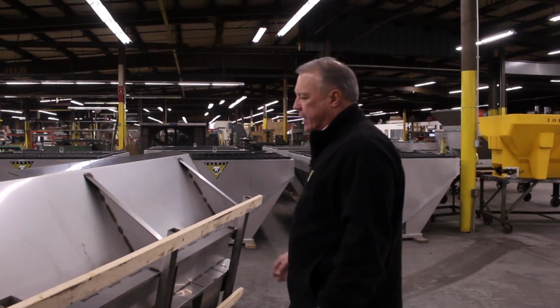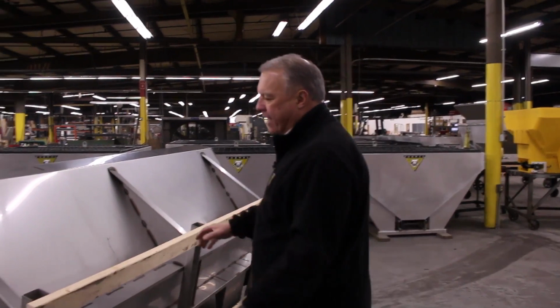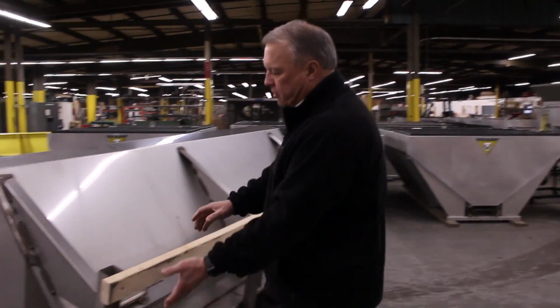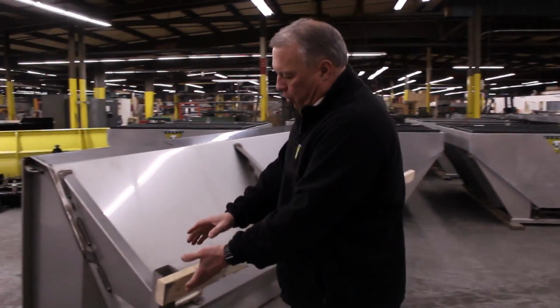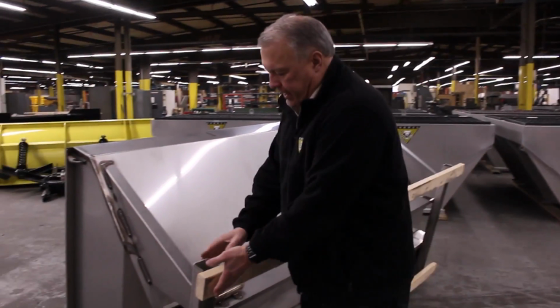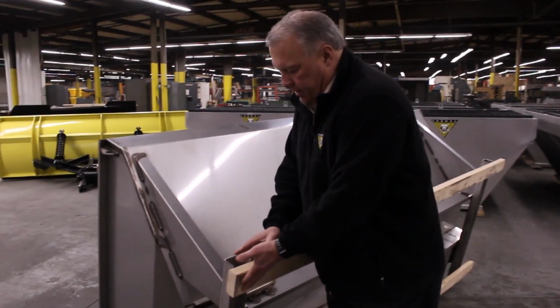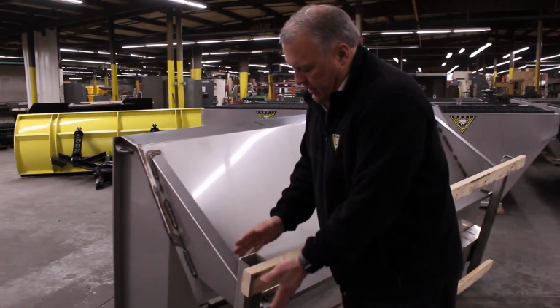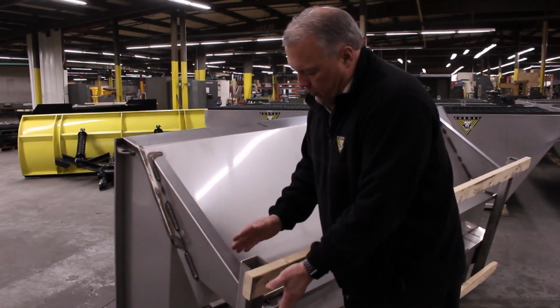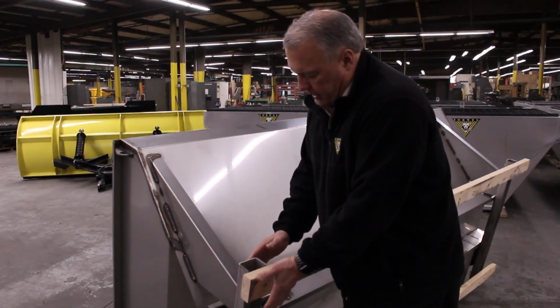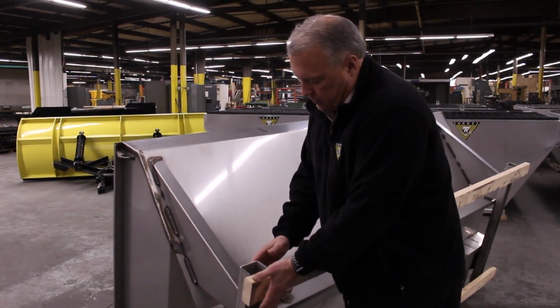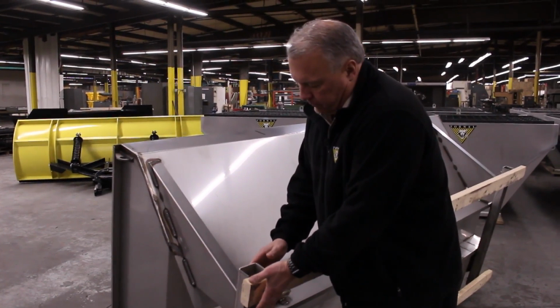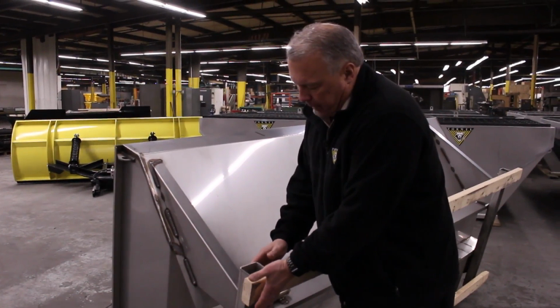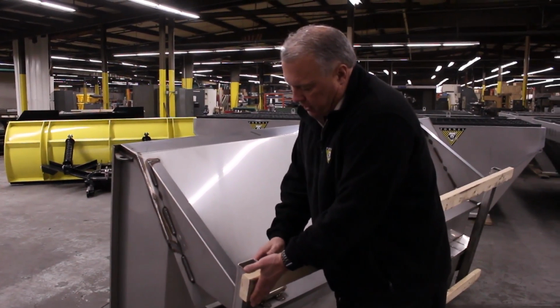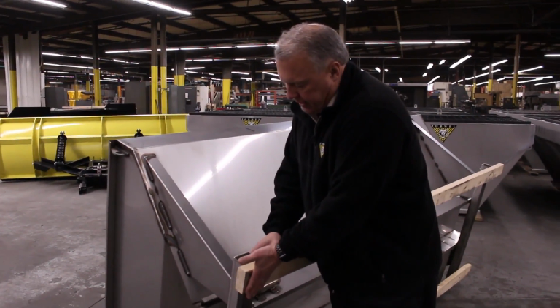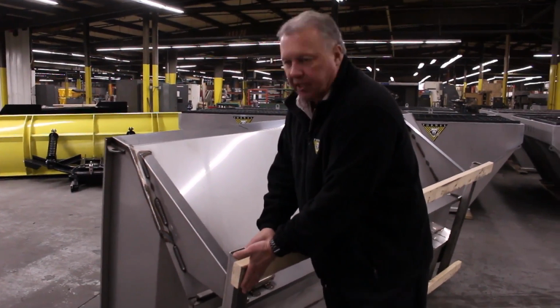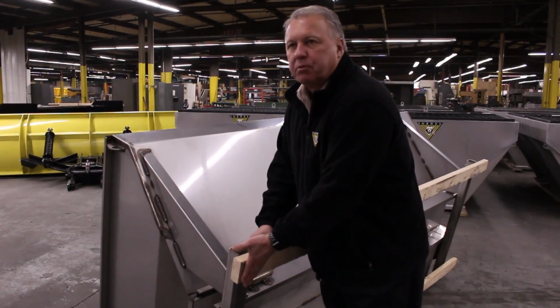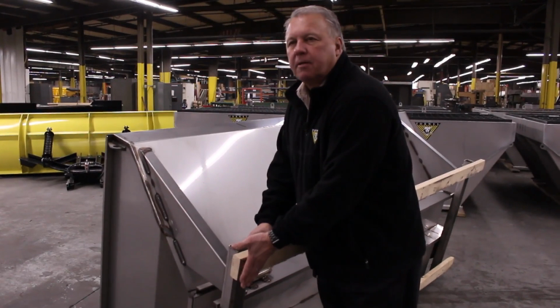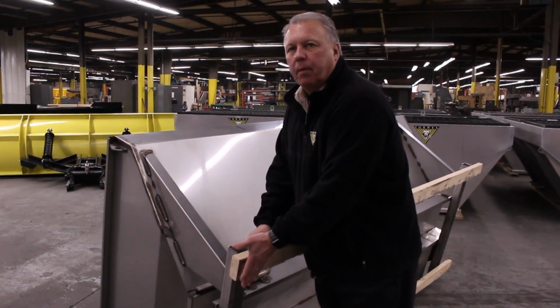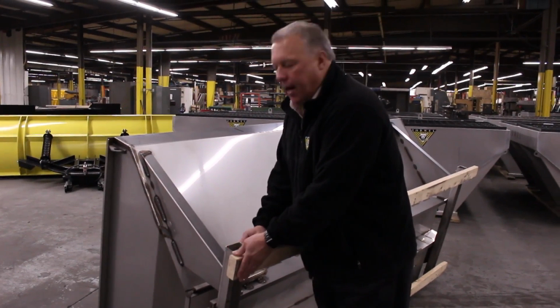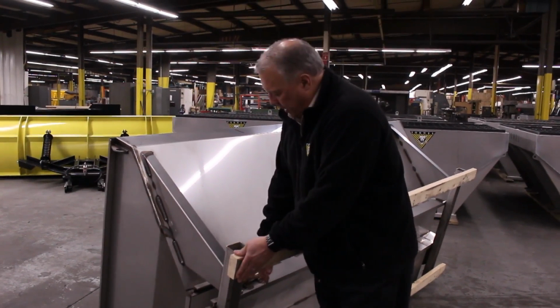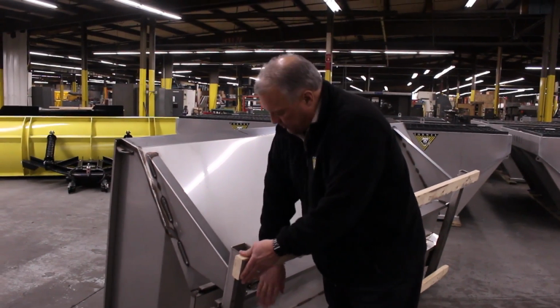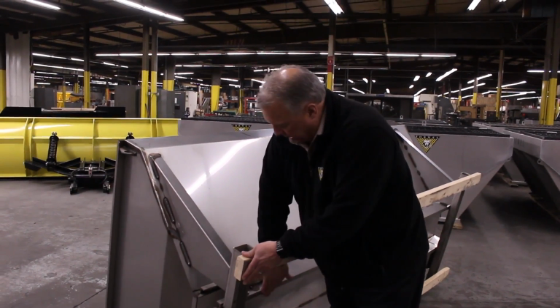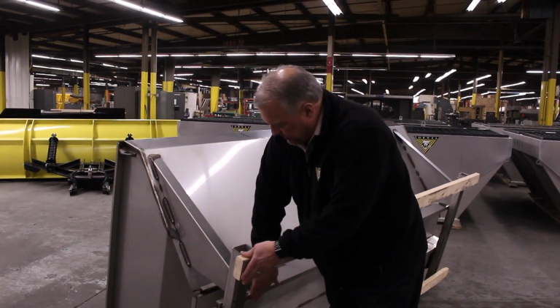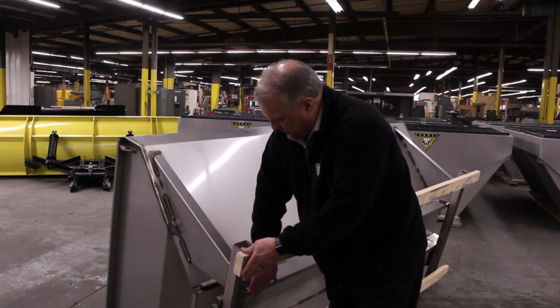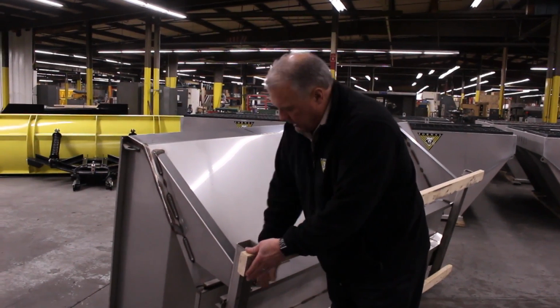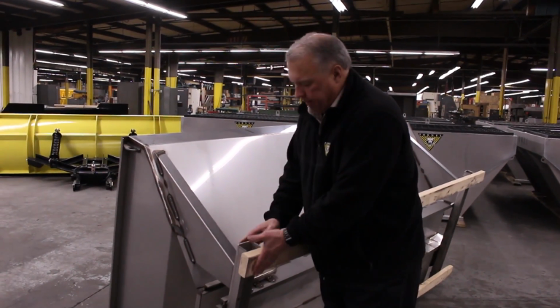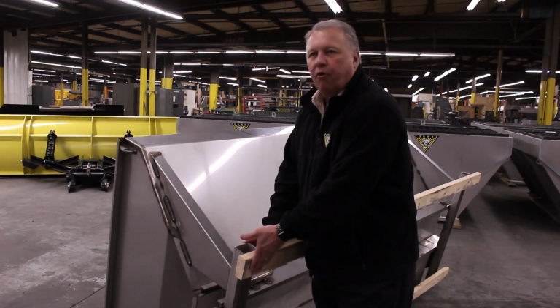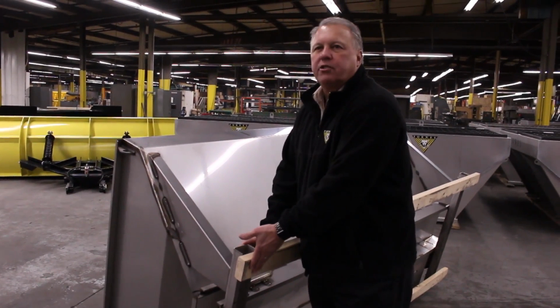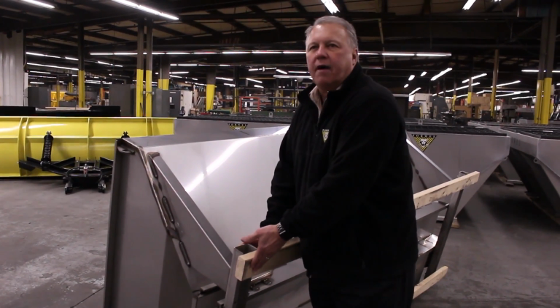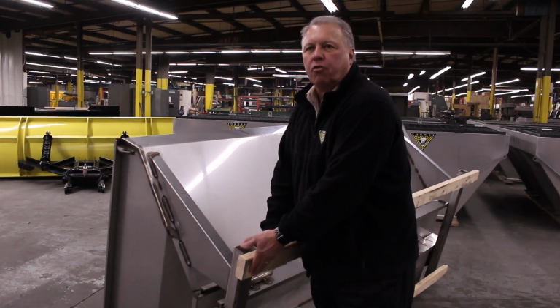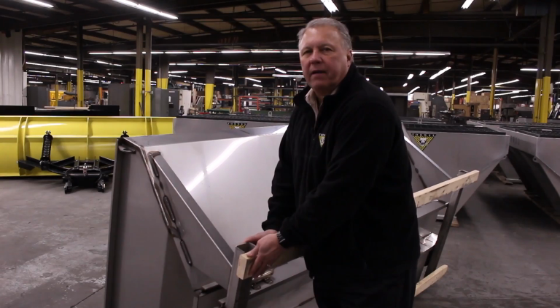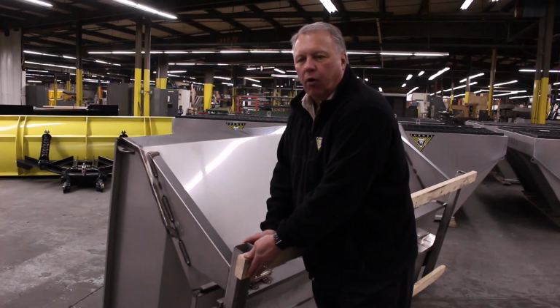We add a piece of wood here, which keeps the bottom of the spreader up four inches off the truck bed floor.